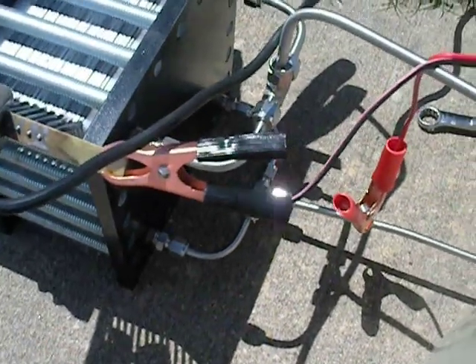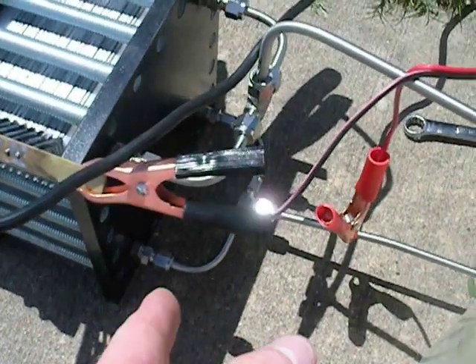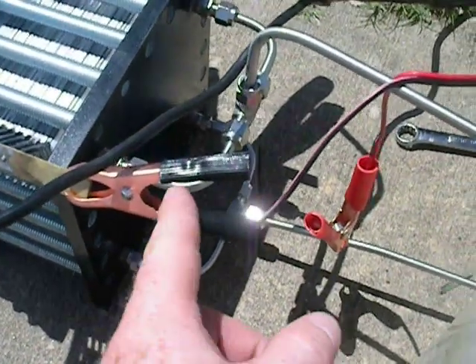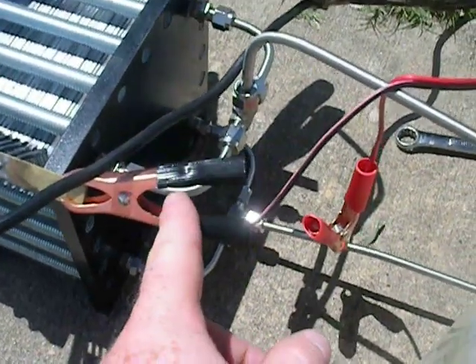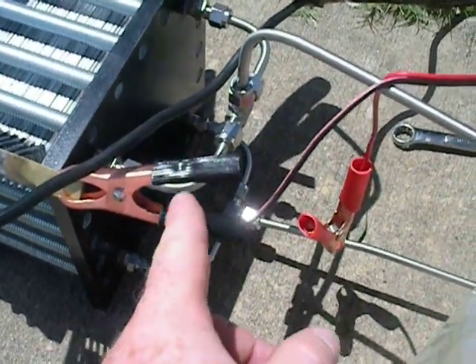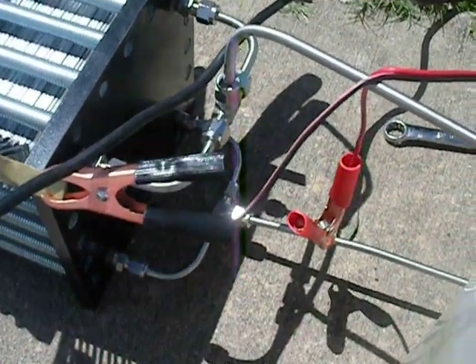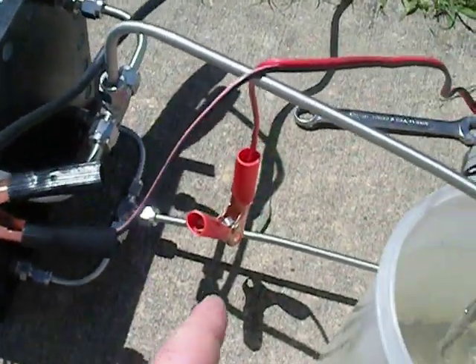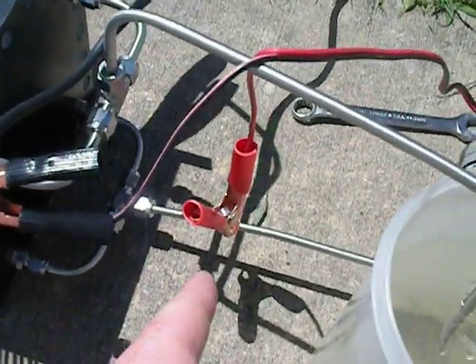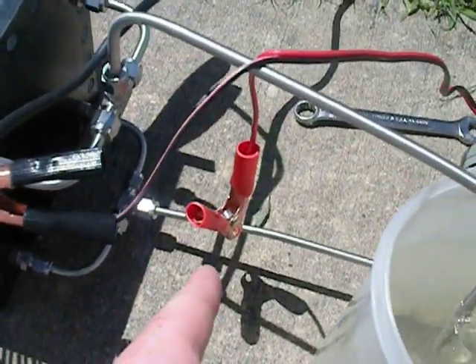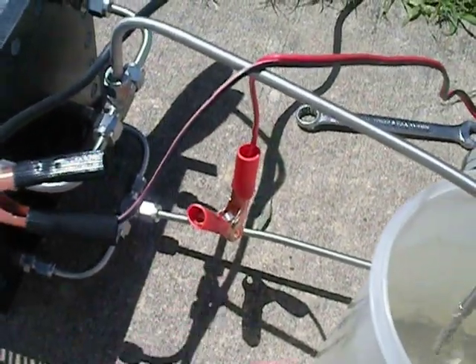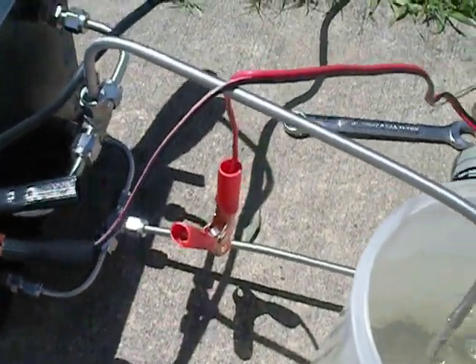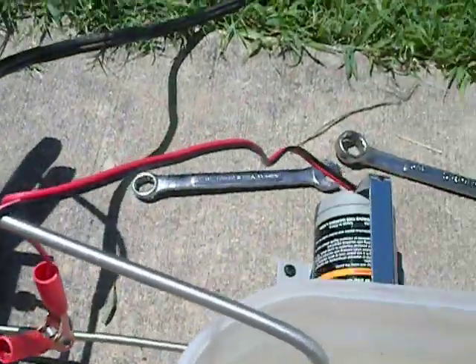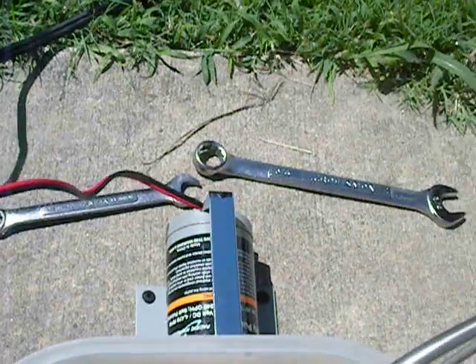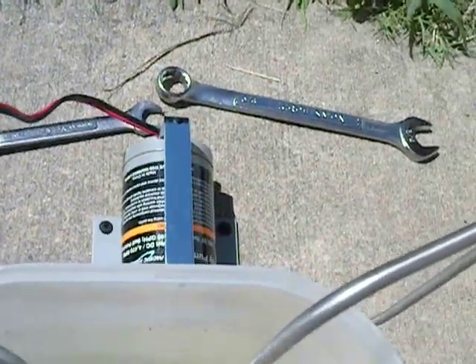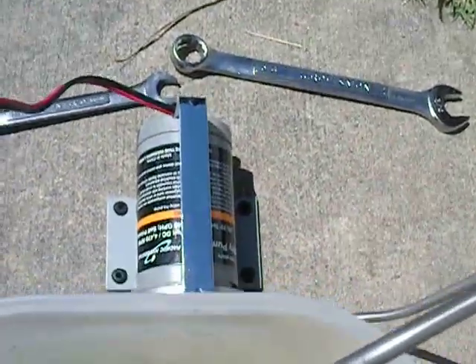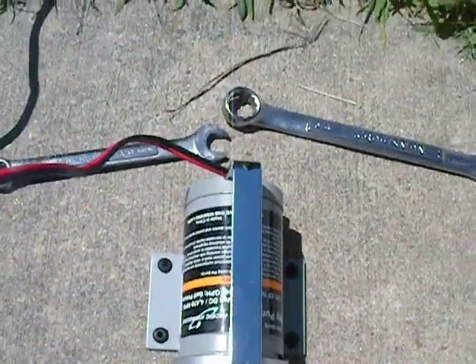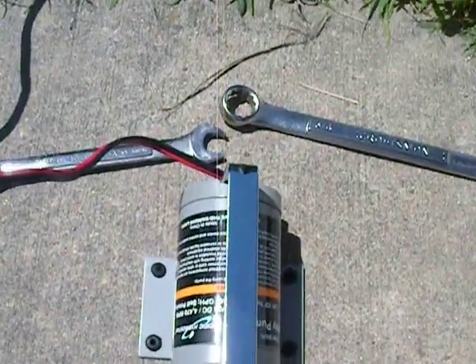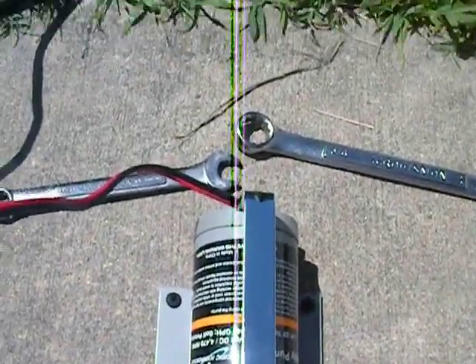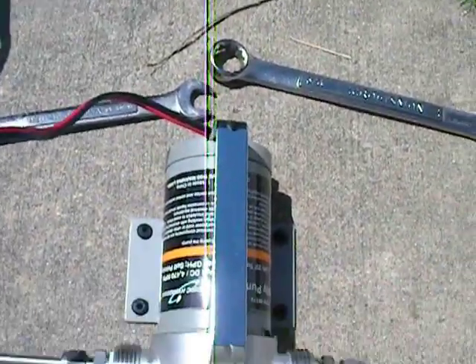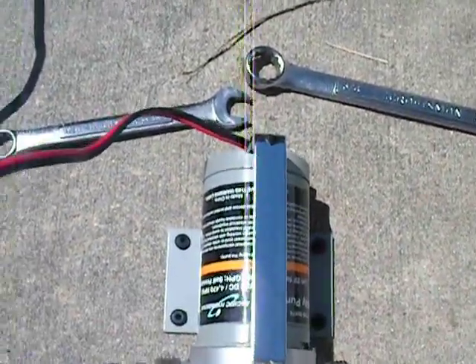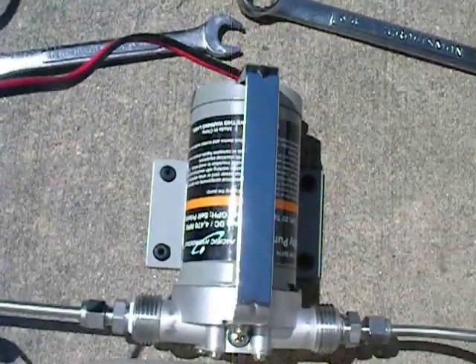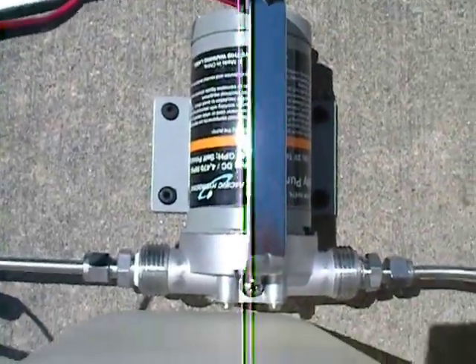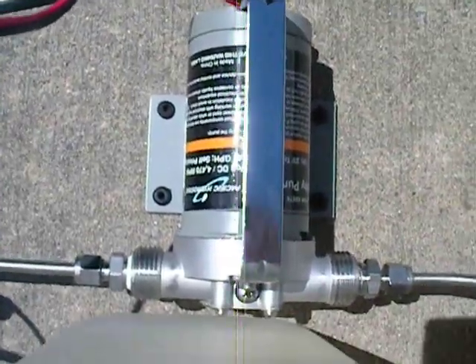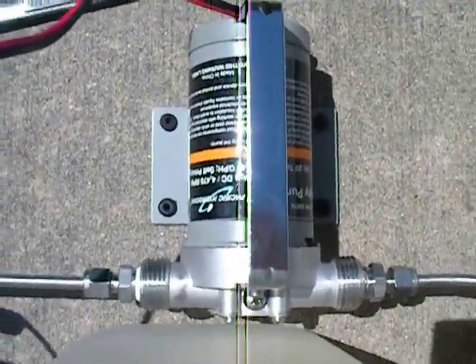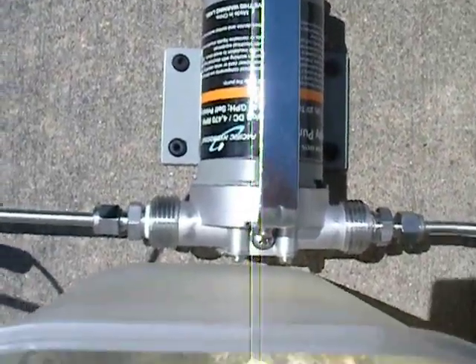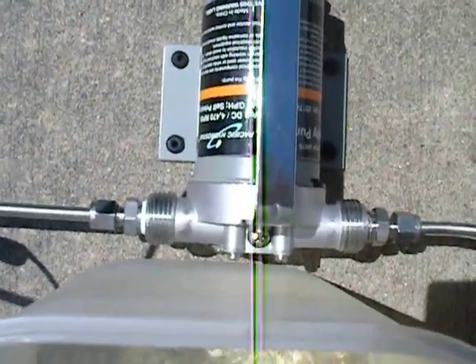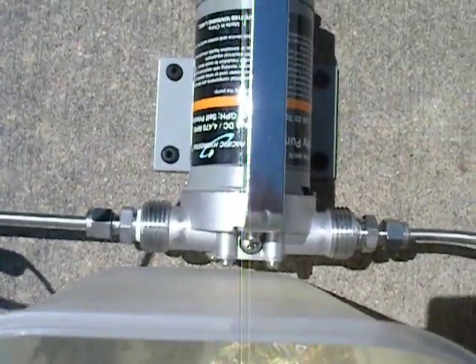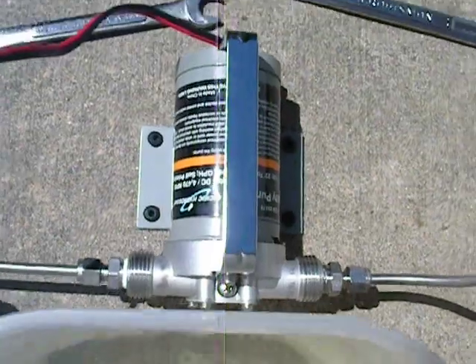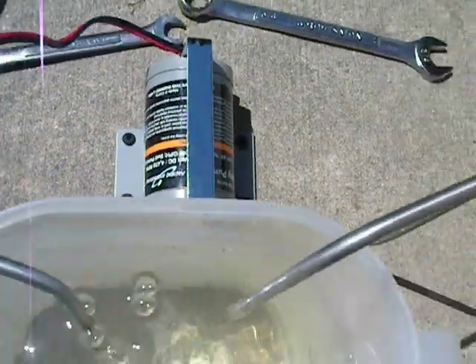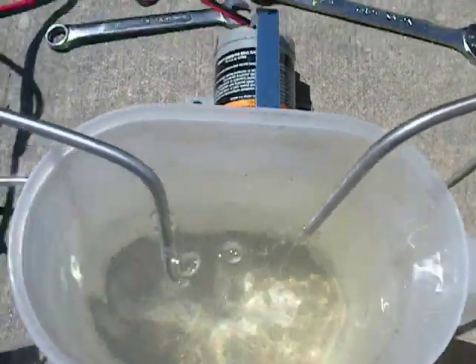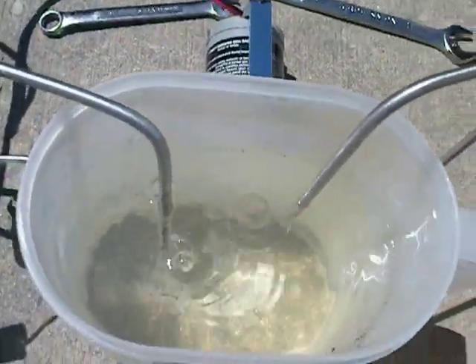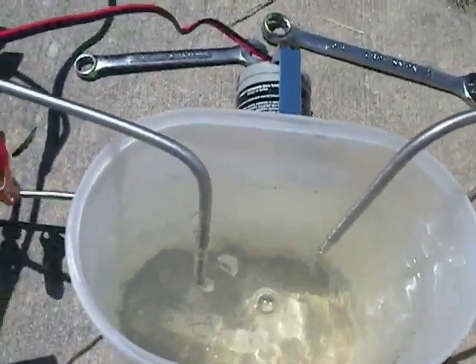This smaller one here, and the one right there, is for the Marine Duty Water Pump, which has the full stainless steel housing.